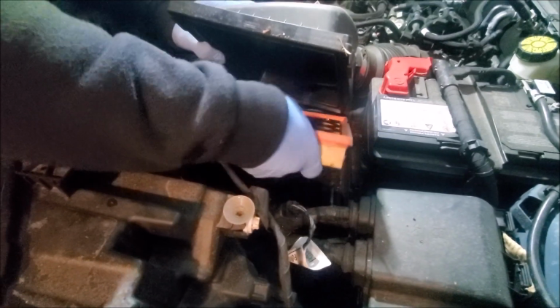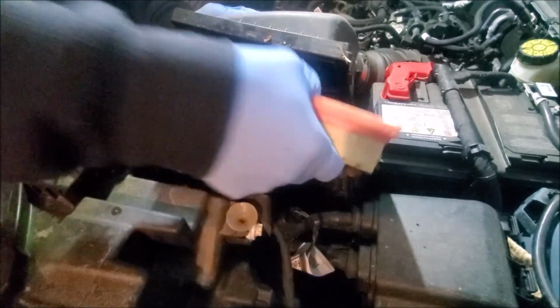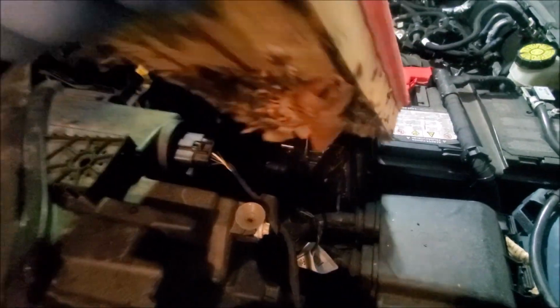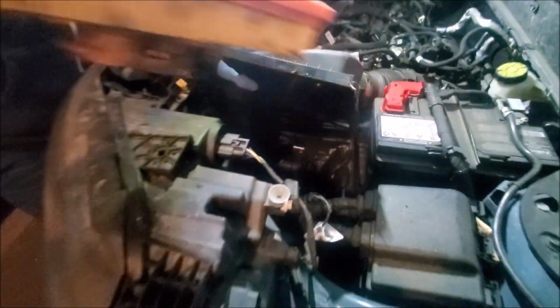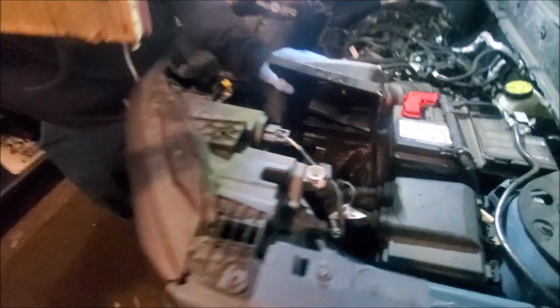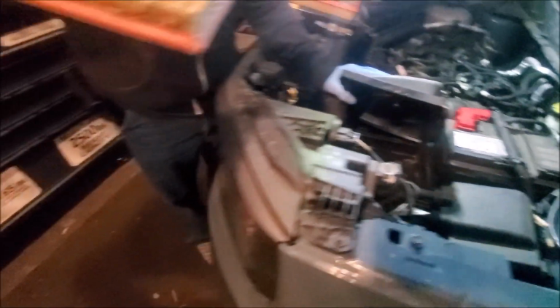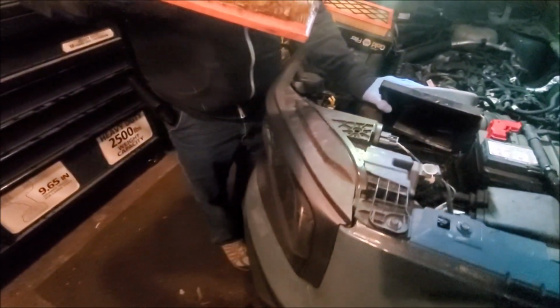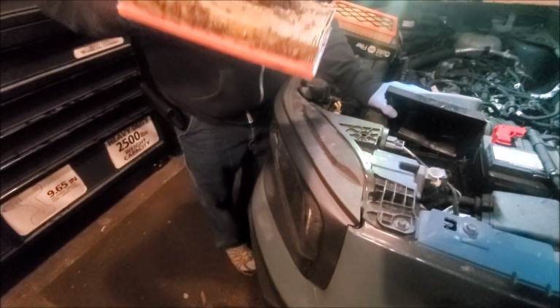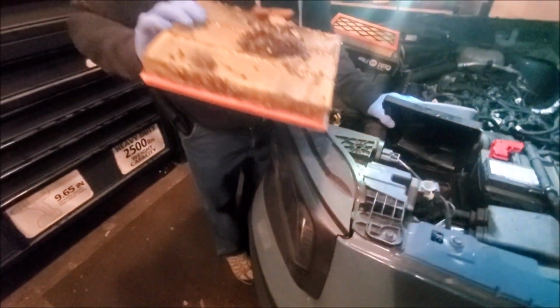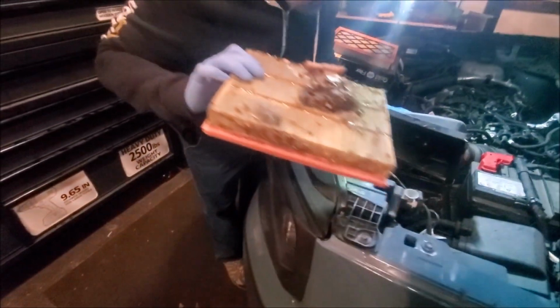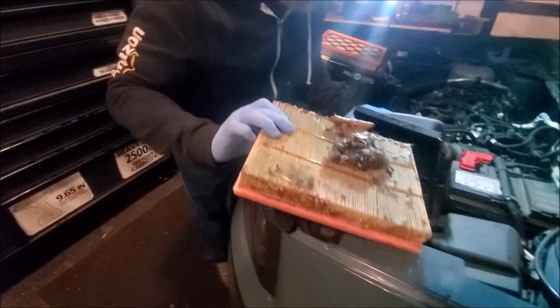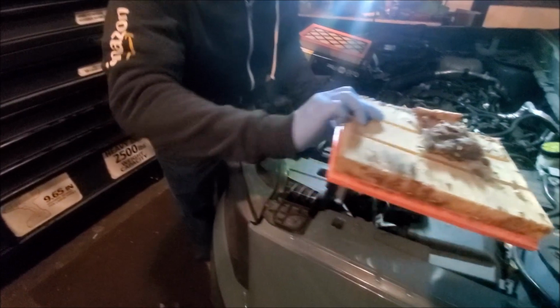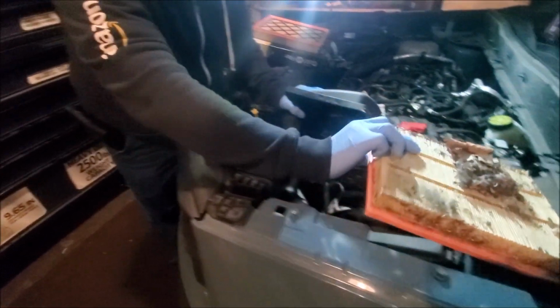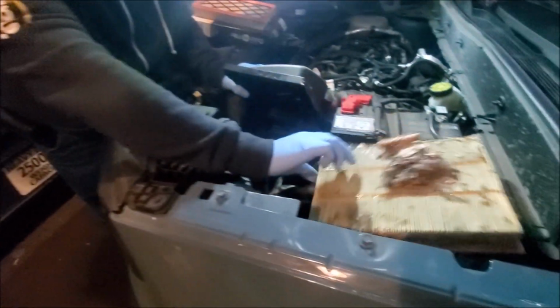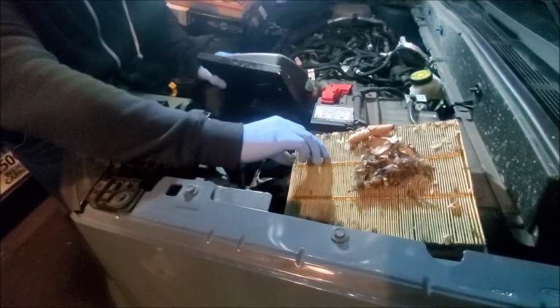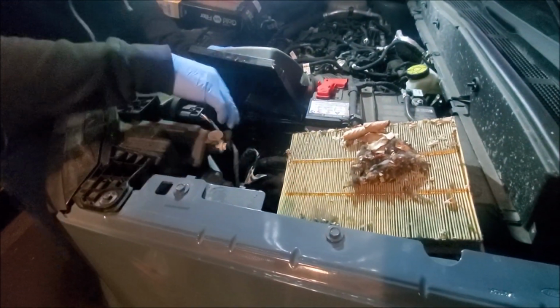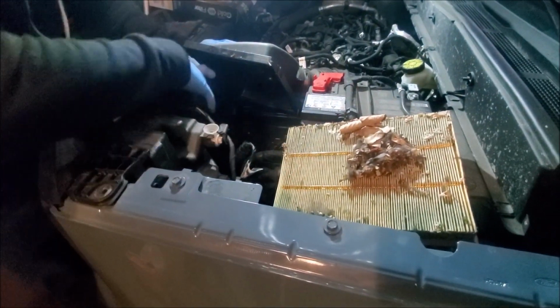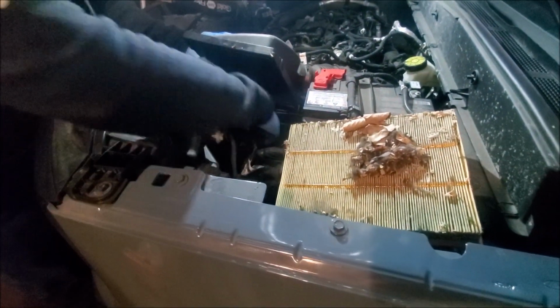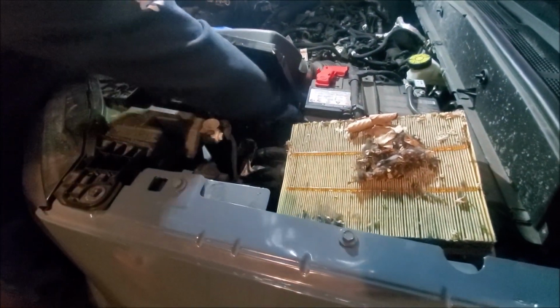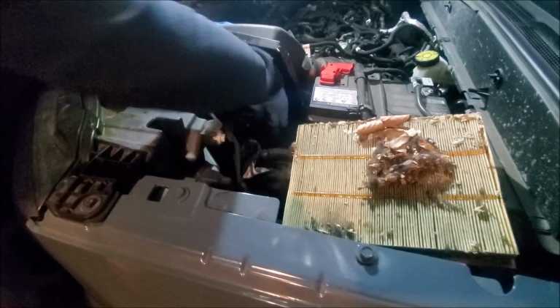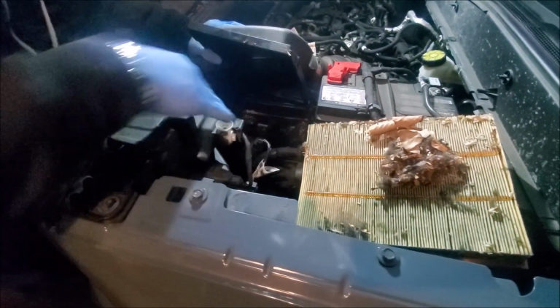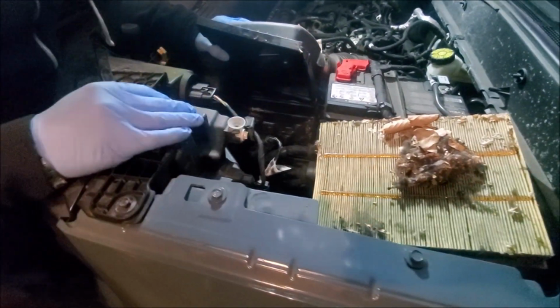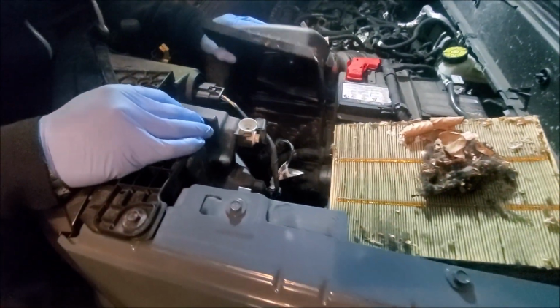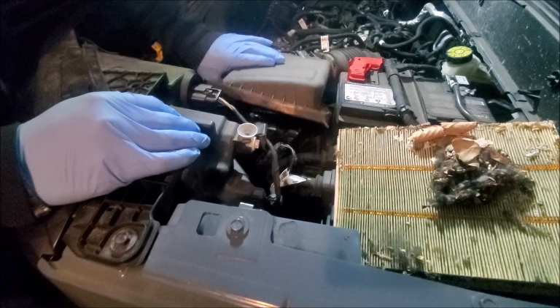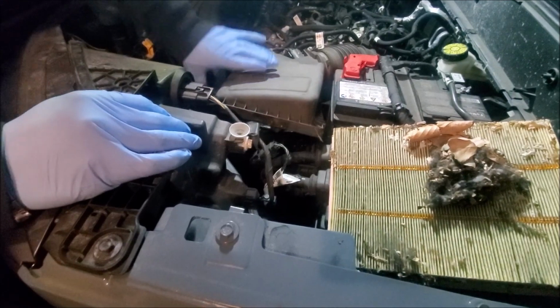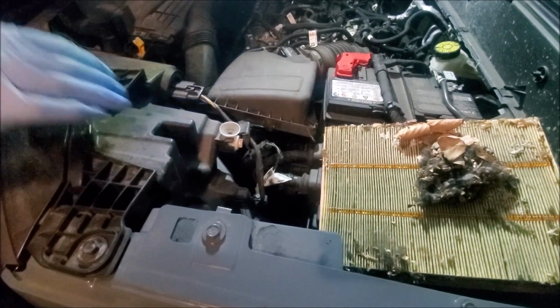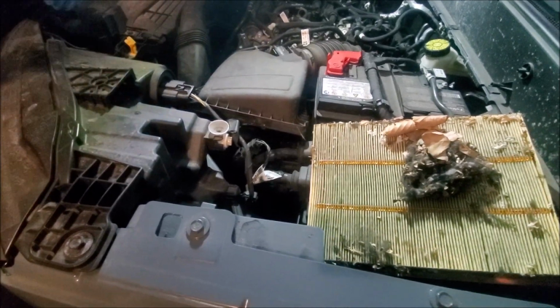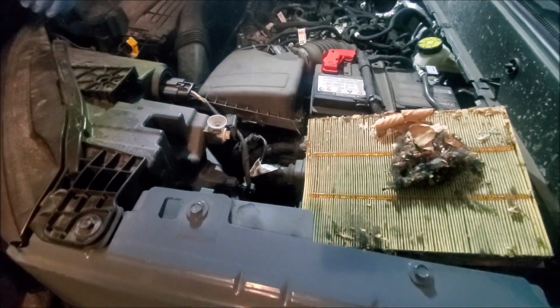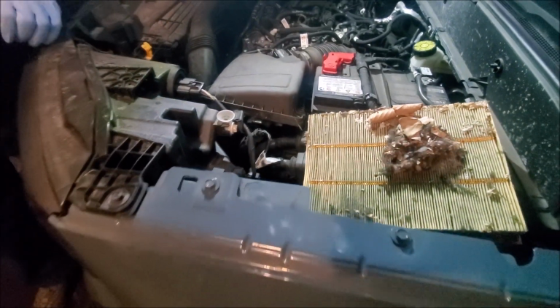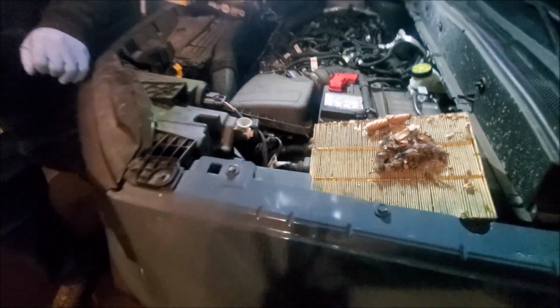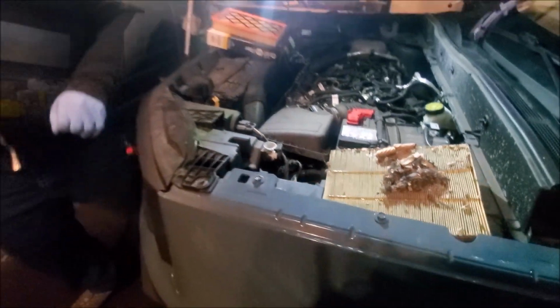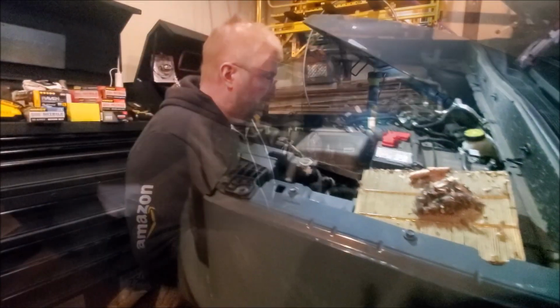We've got about 30,000 miles on it, so you can kind of see how dirty and messy that has gotten. What we're going to do is grab the vacuum real quick to vacuum out that compartment, so stay tuned.